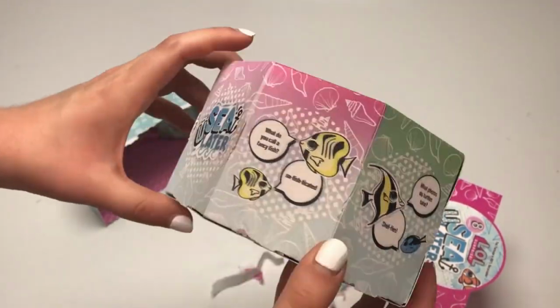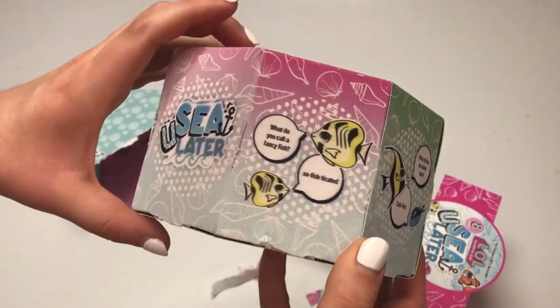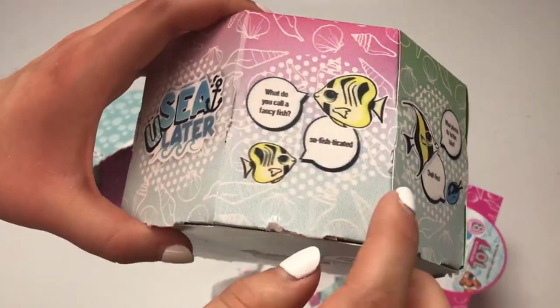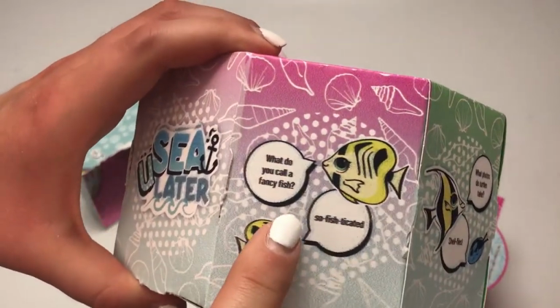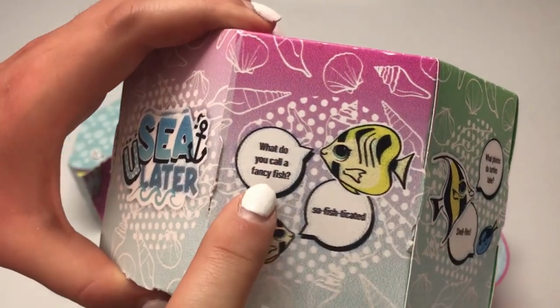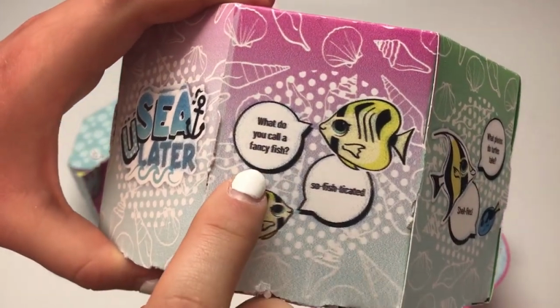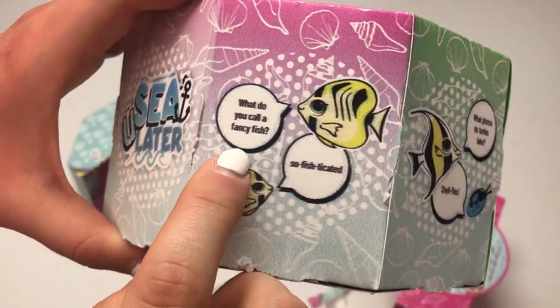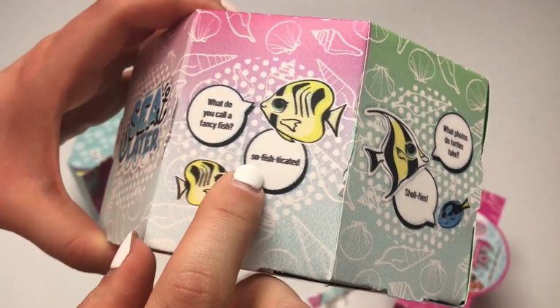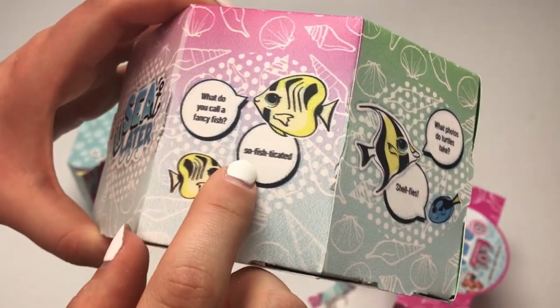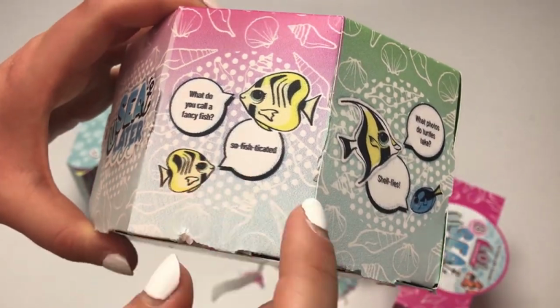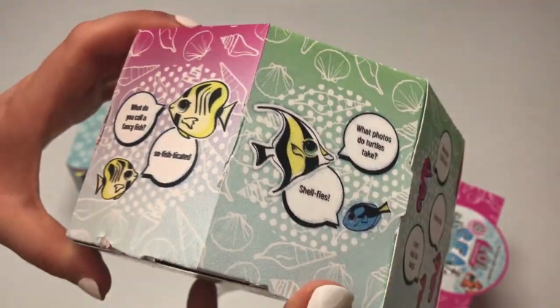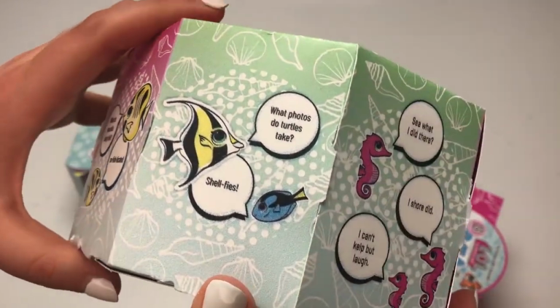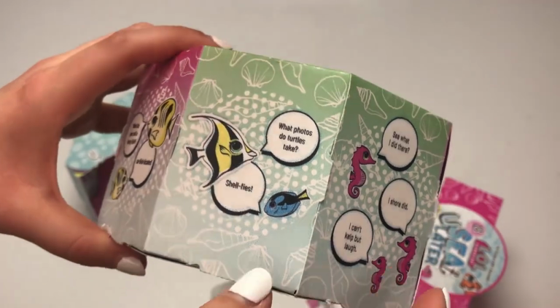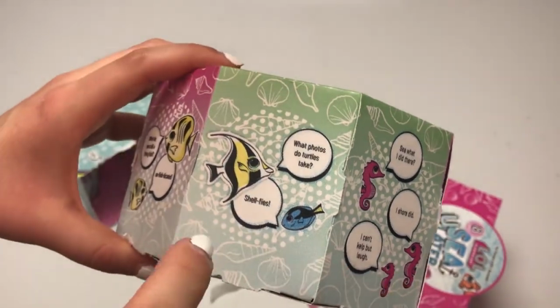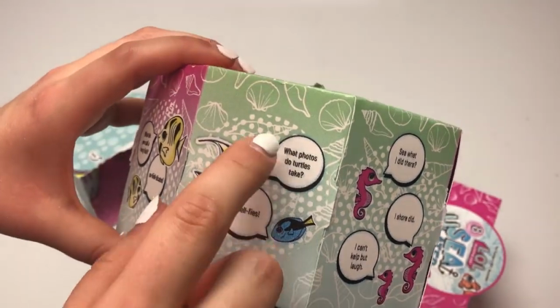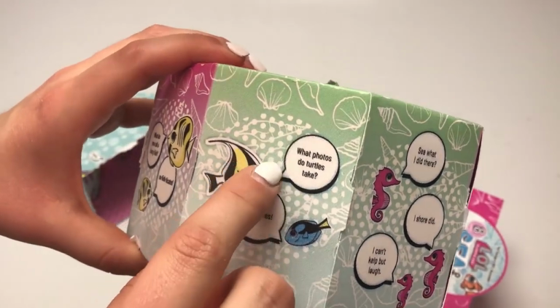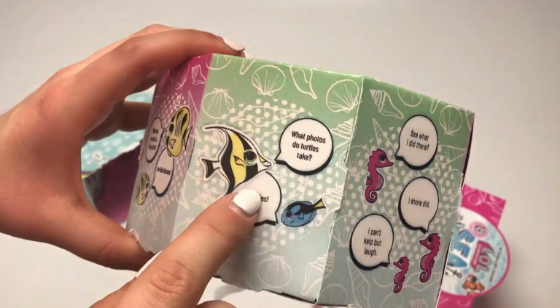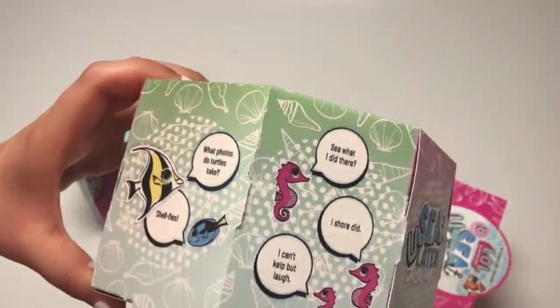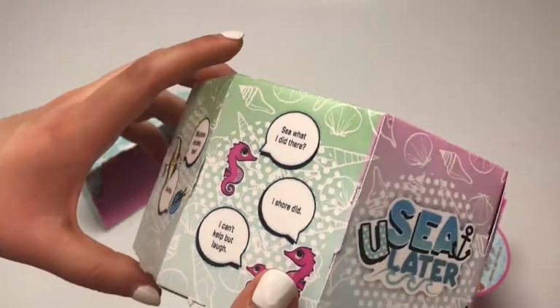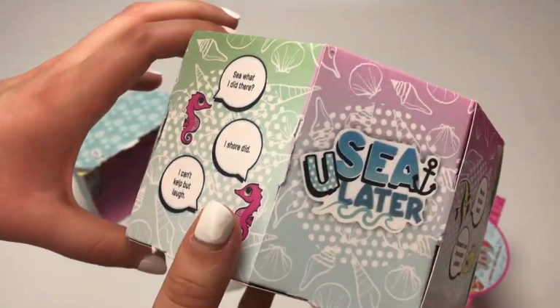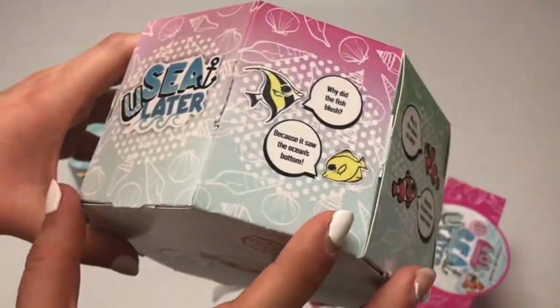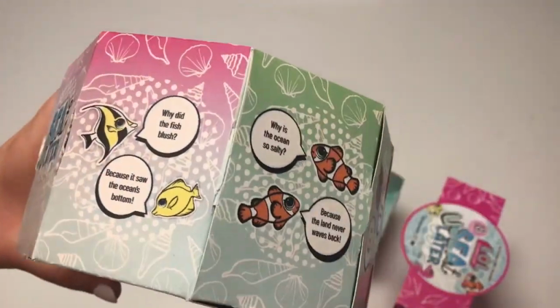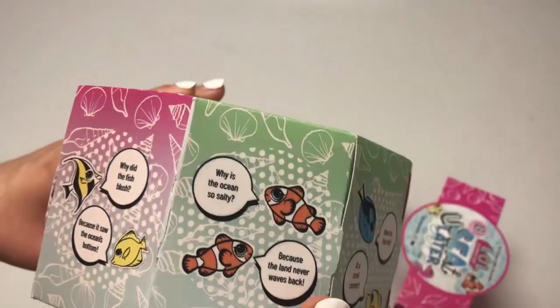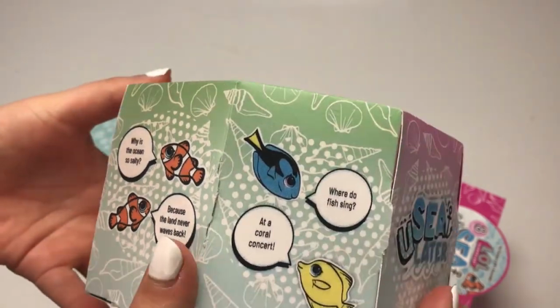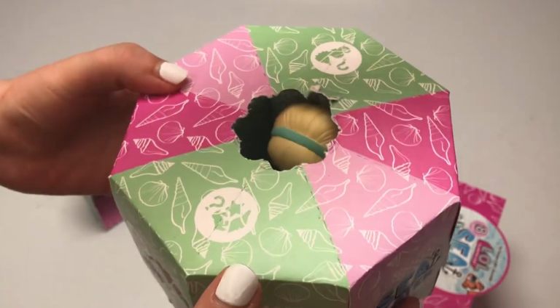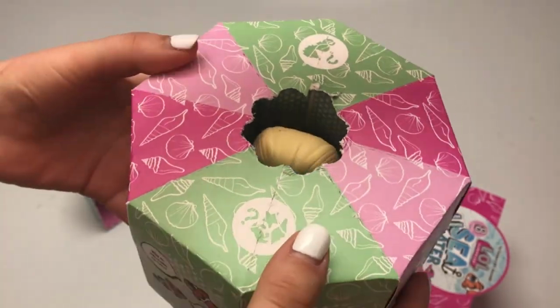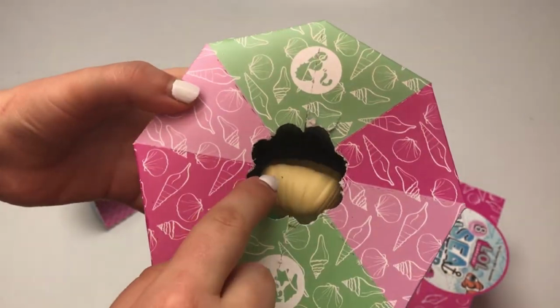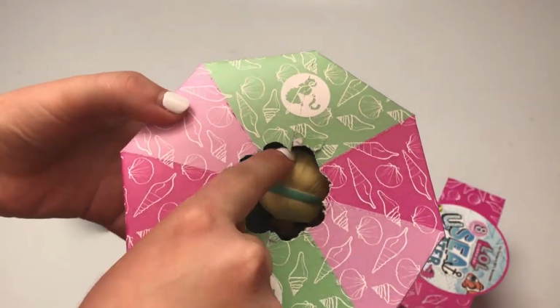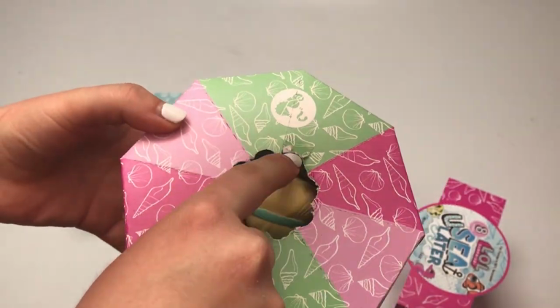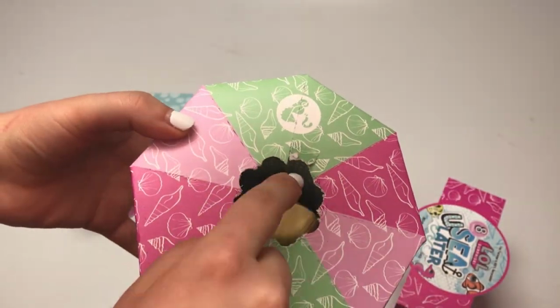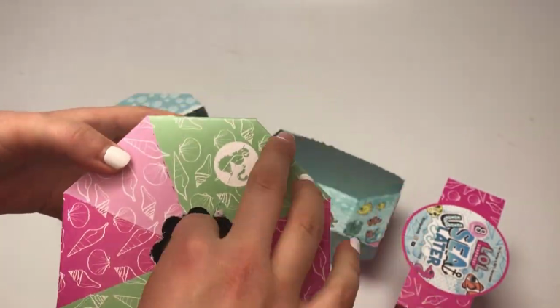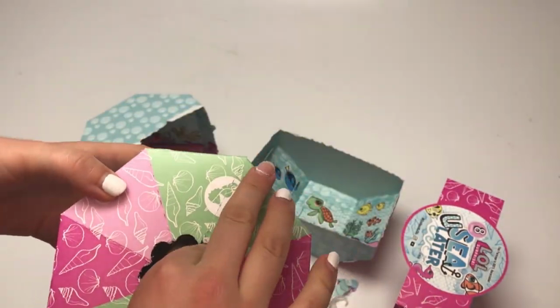My favorite part of this are these fish puns. What do you call a fancy fish? Sophisticated. And what photos do turtles take? Shelfies. I just think that's hilarious and I love that they included them — they're all over the sides. There's our doll right there in the center.